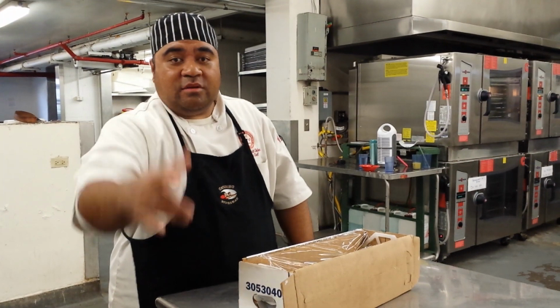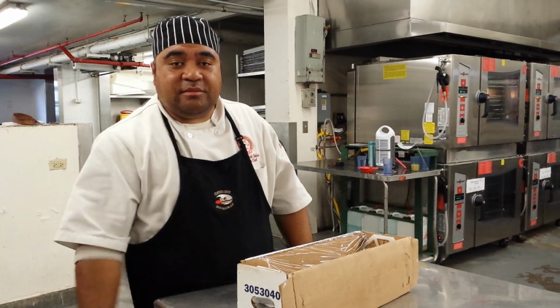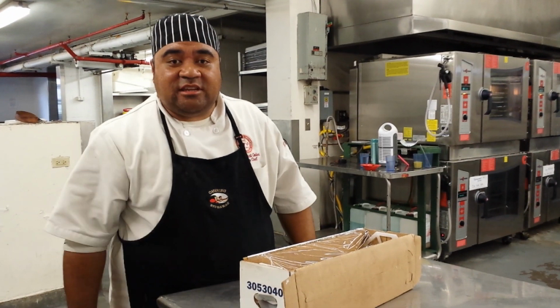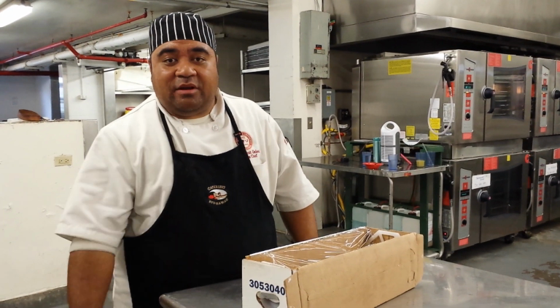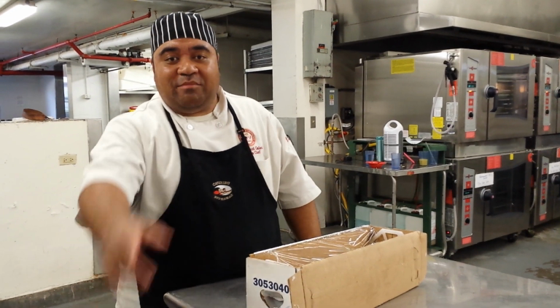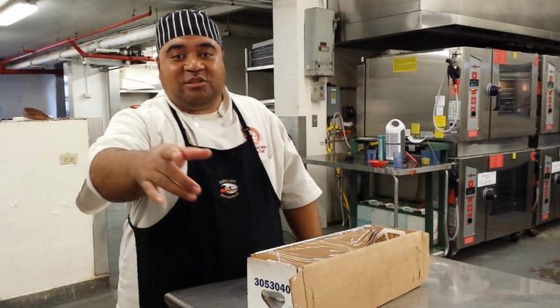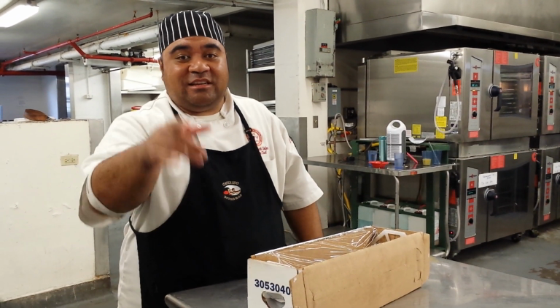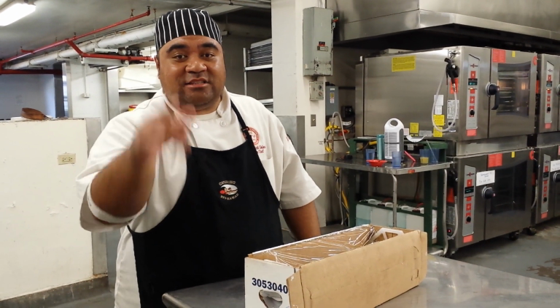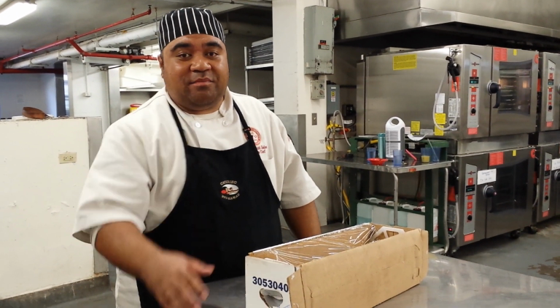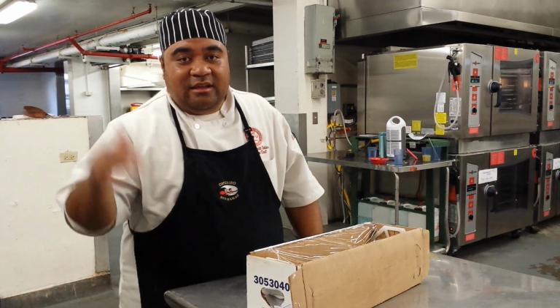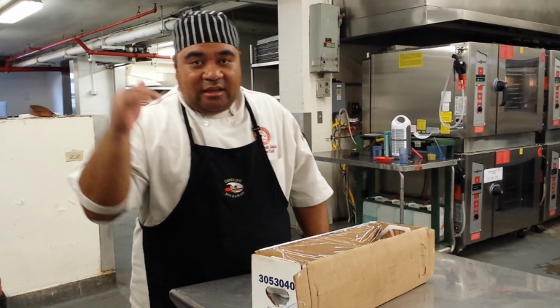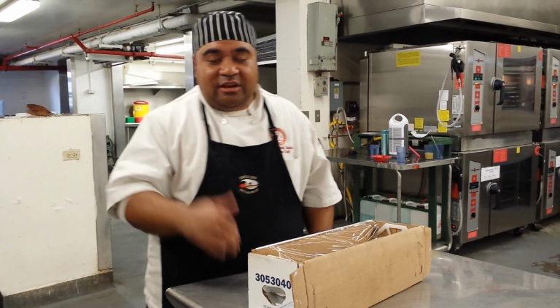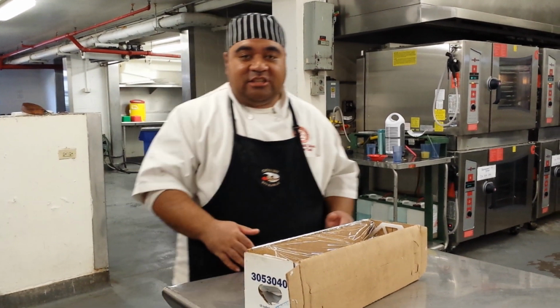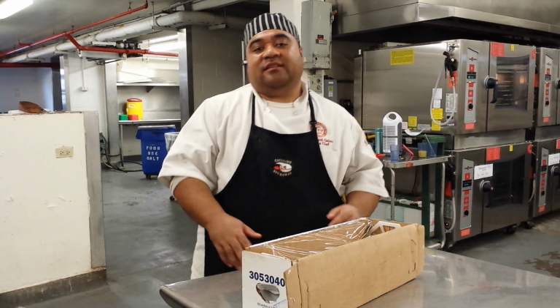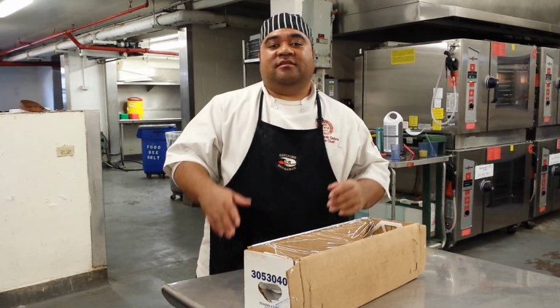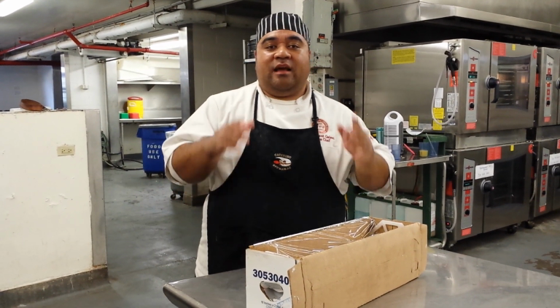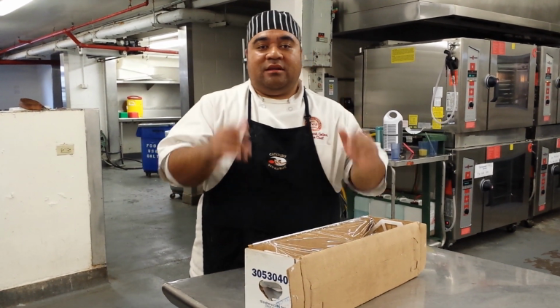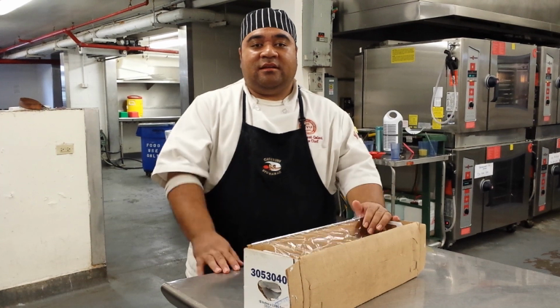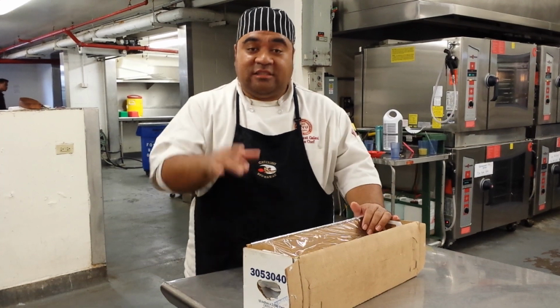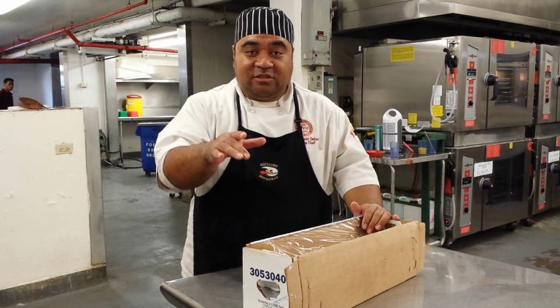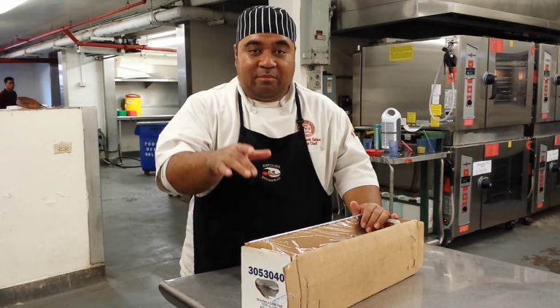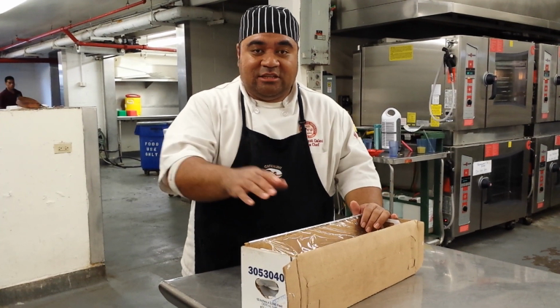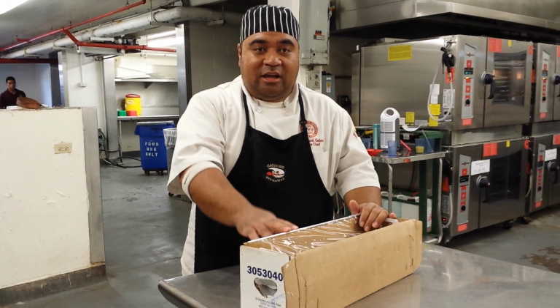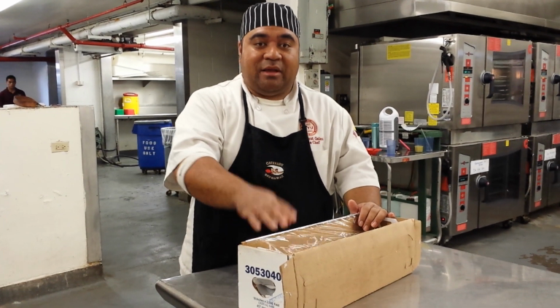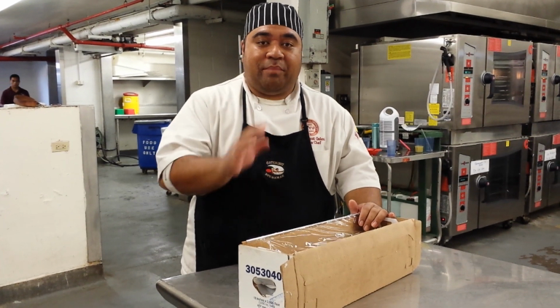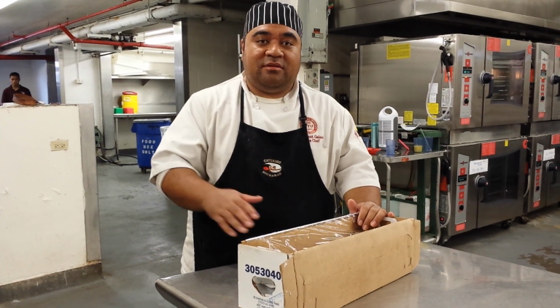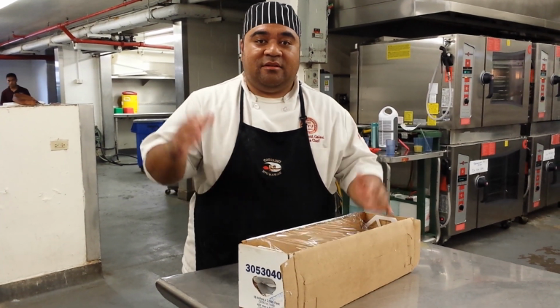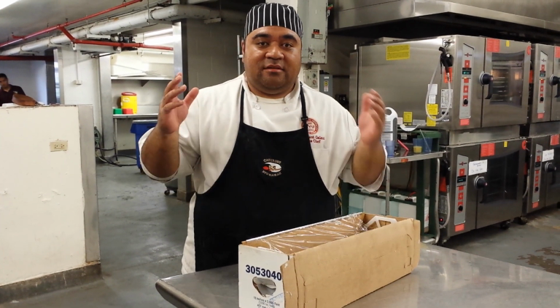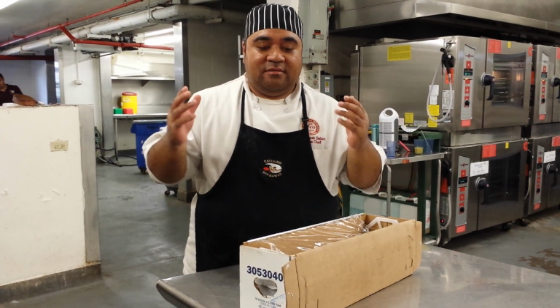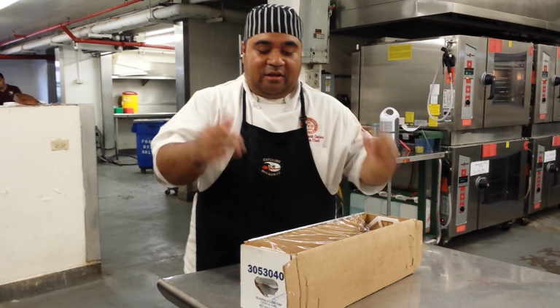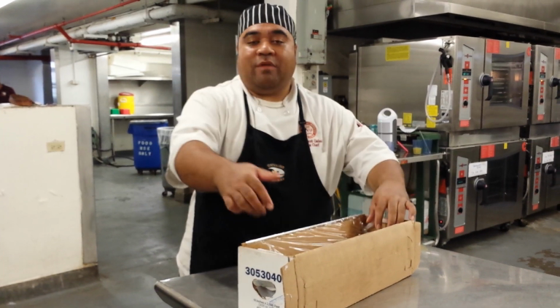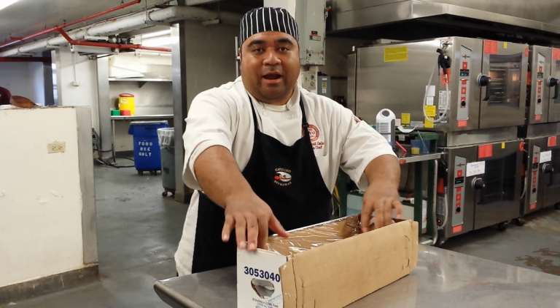What's up? This is Chef Perez coming back here with another tip here in the kitchen. A tip for today — I'm going to teach you how to make a belt out of Saran Wrap.